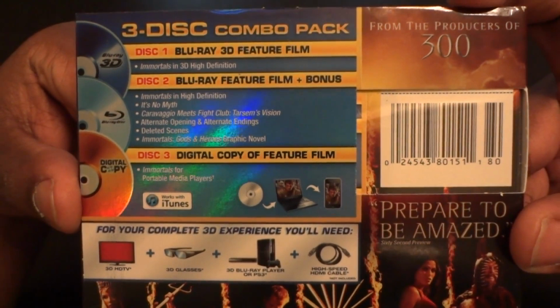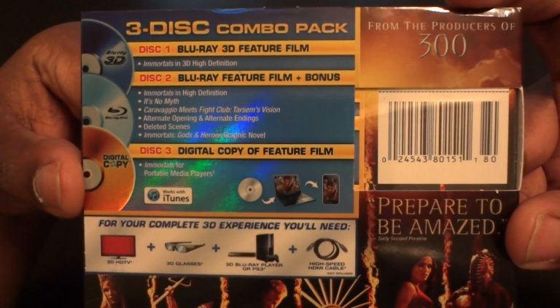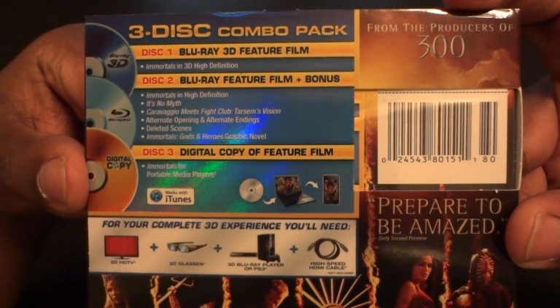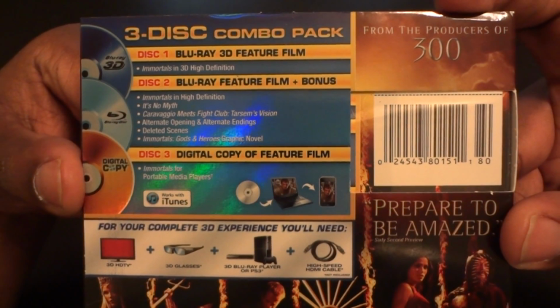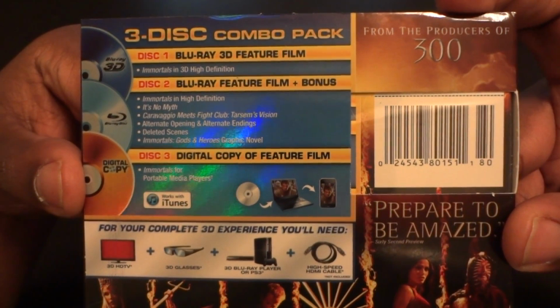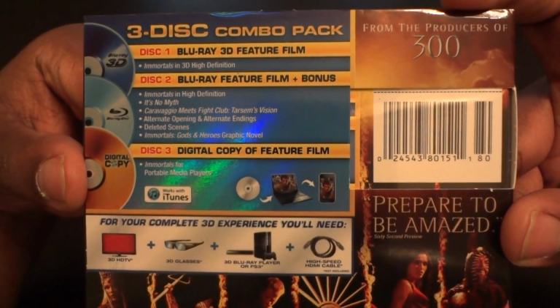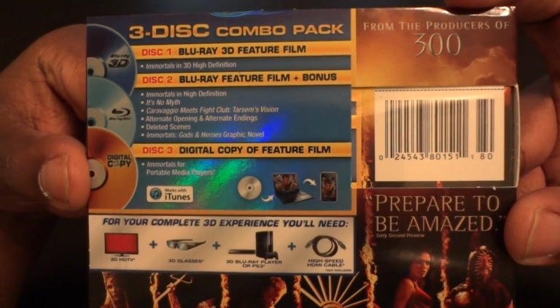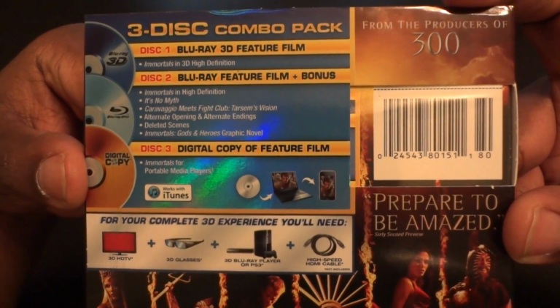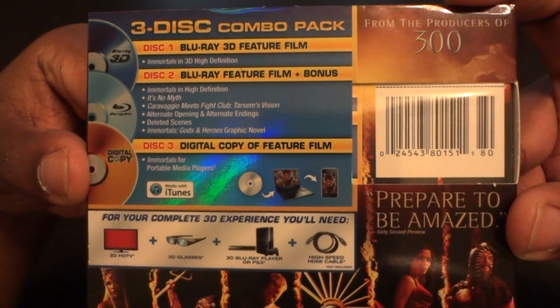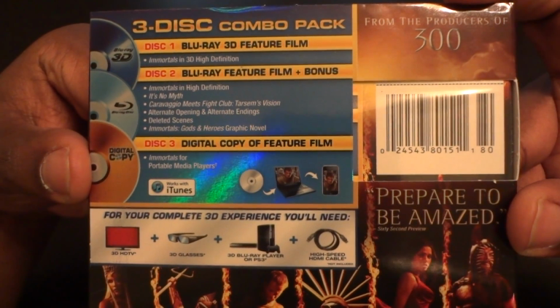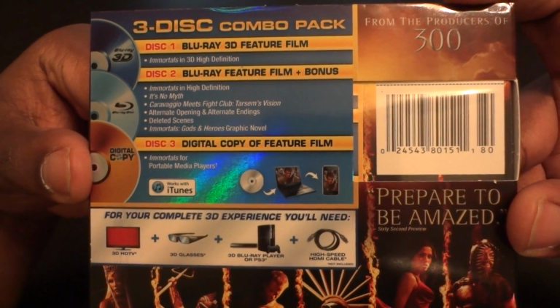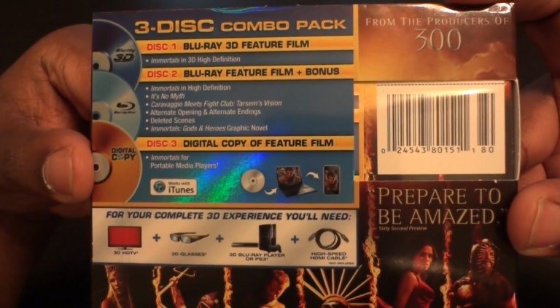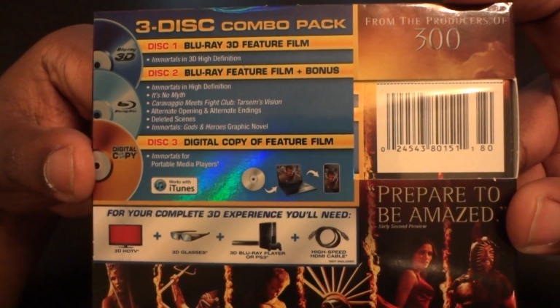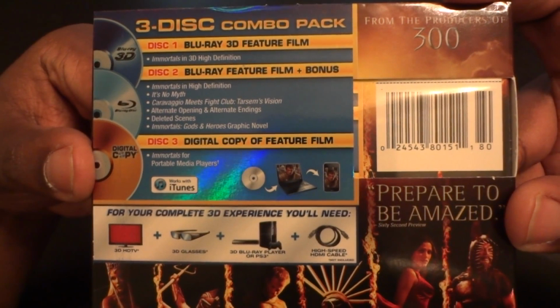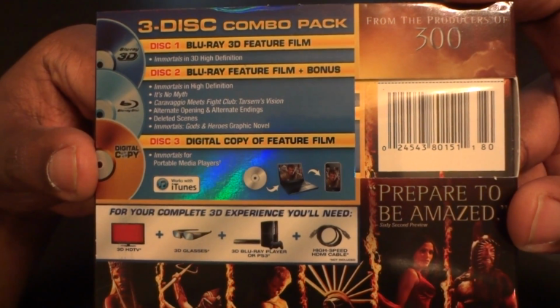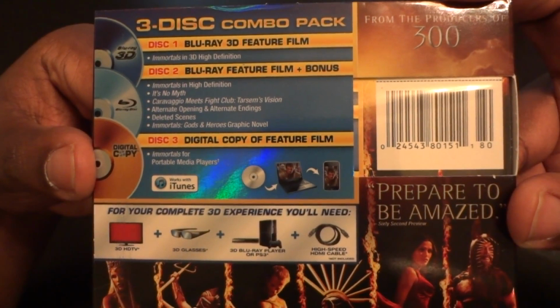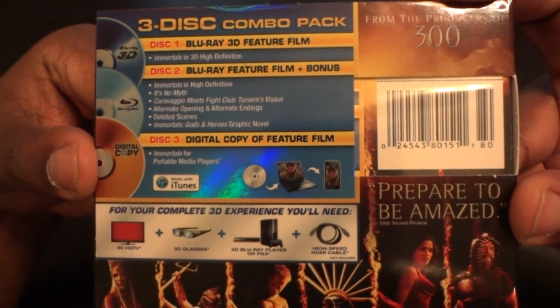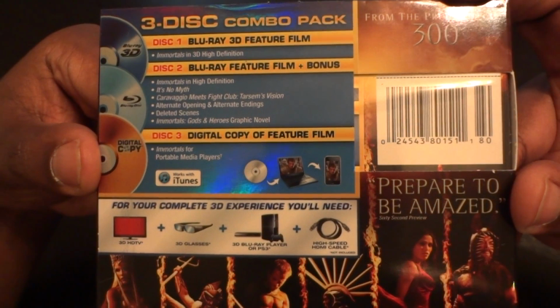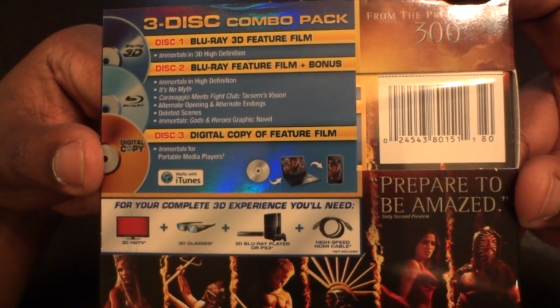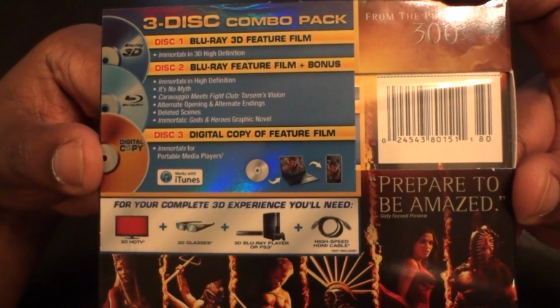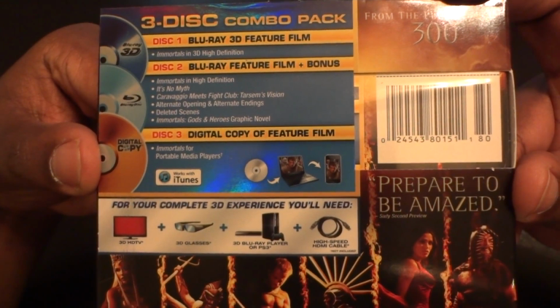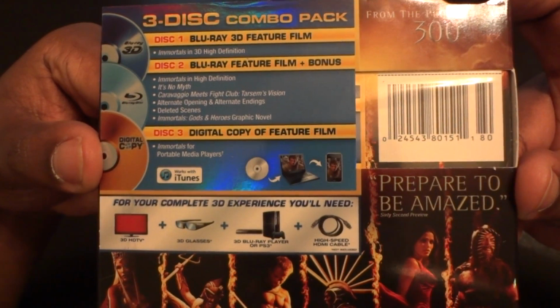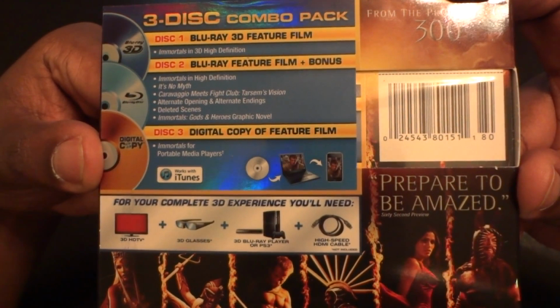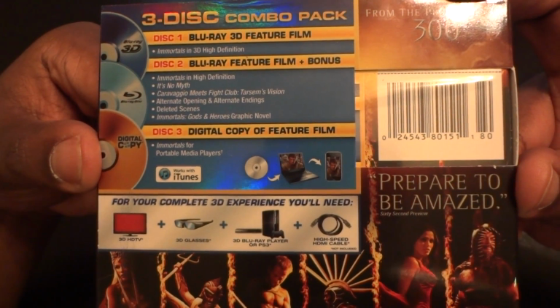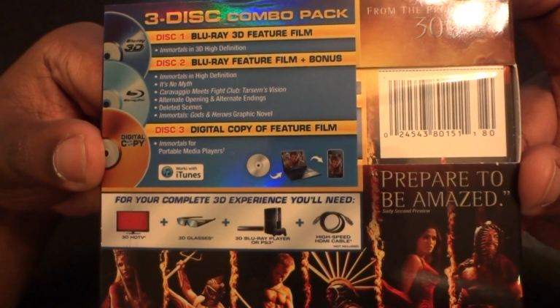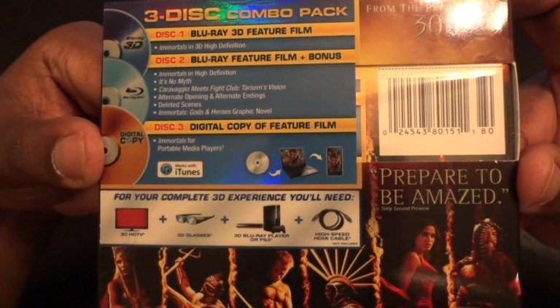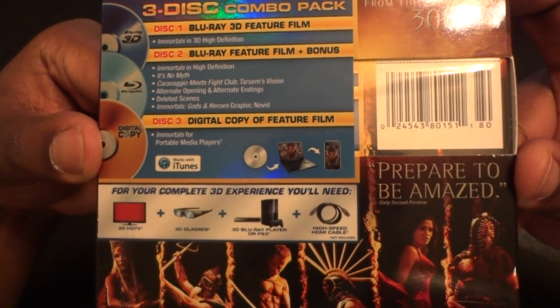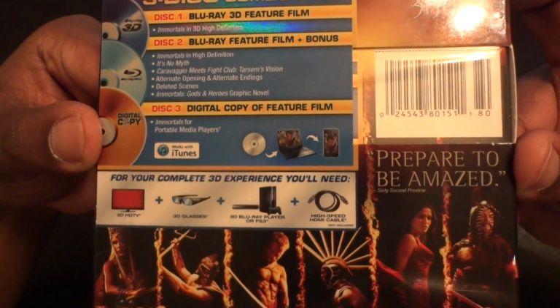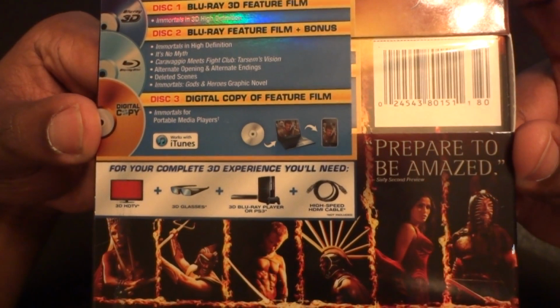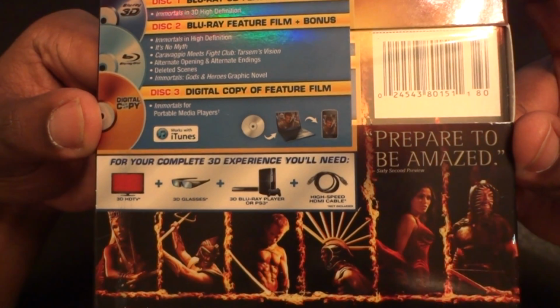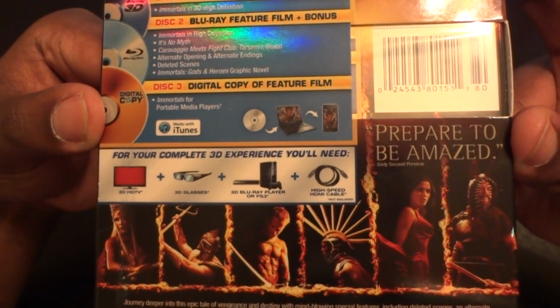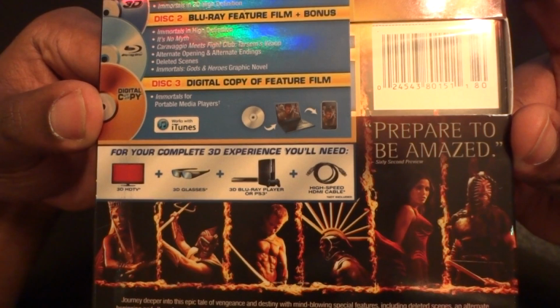This is actually from the producers of 300, so if you like 300 you might want to pick this up. I have the DigiBook of 300. This movie will run you around 22 bucks.